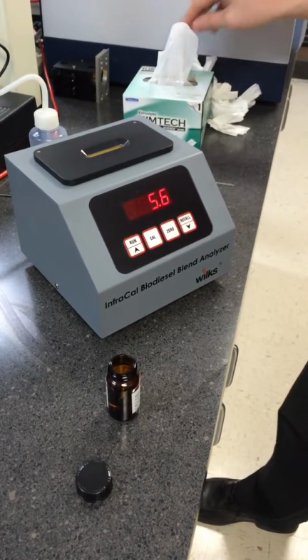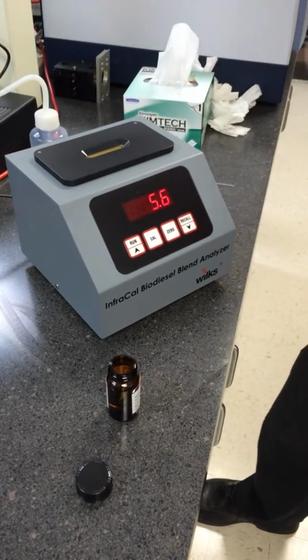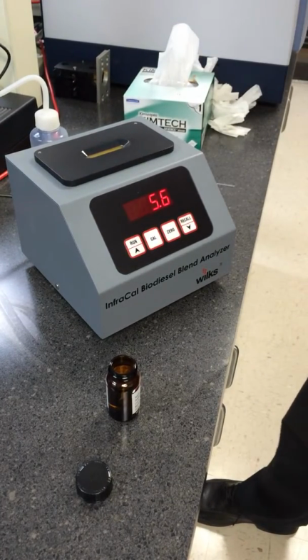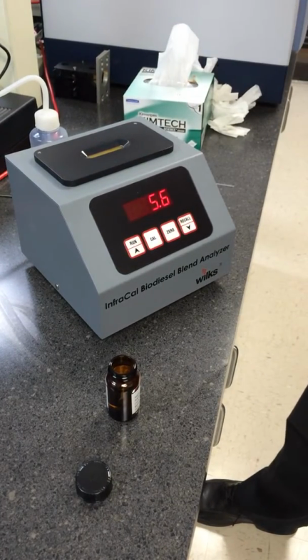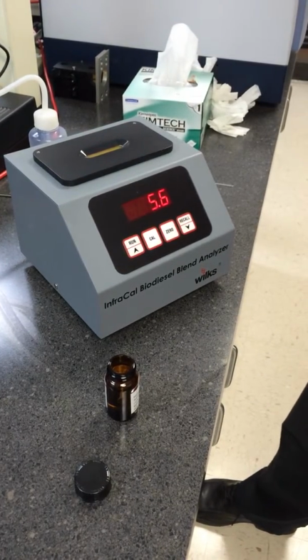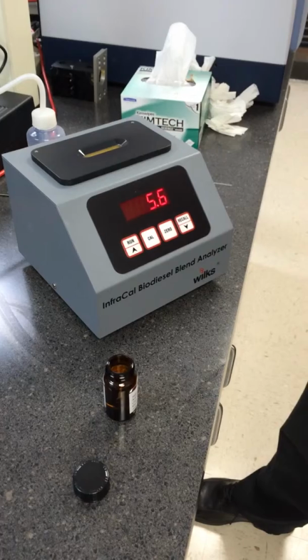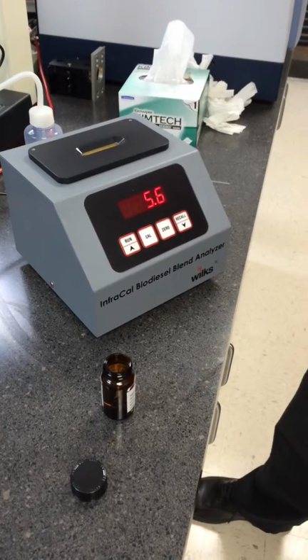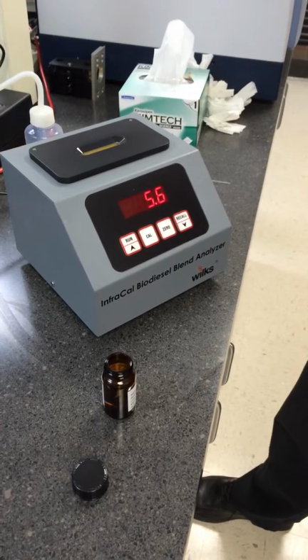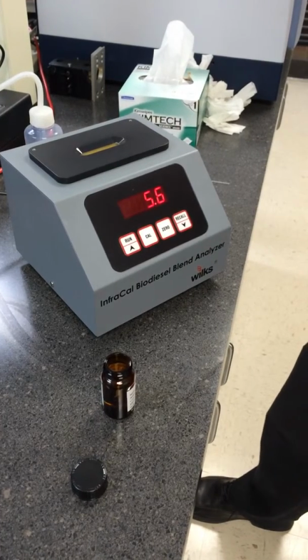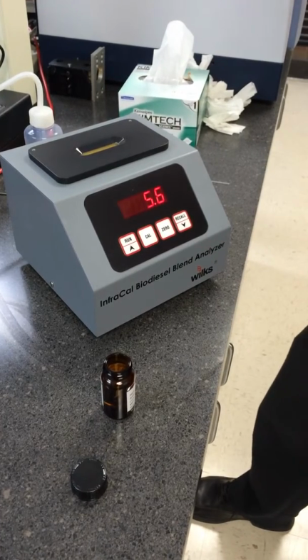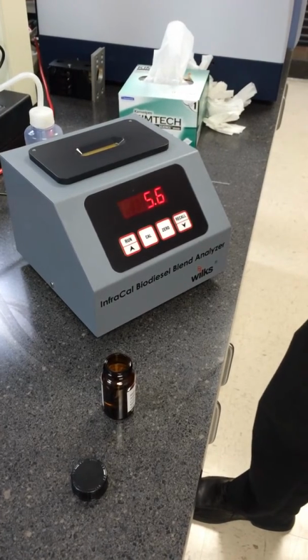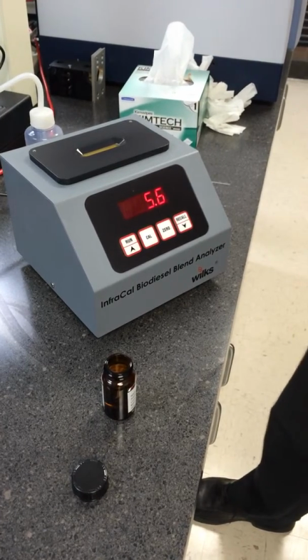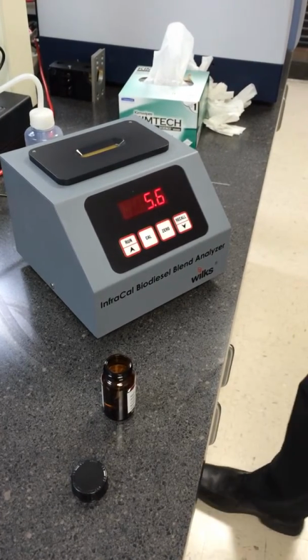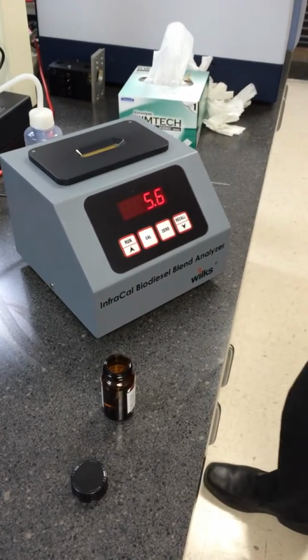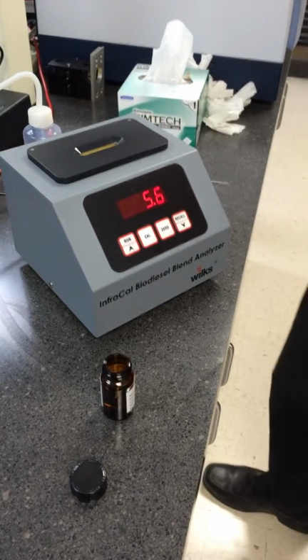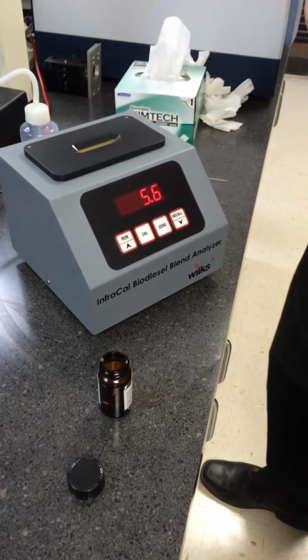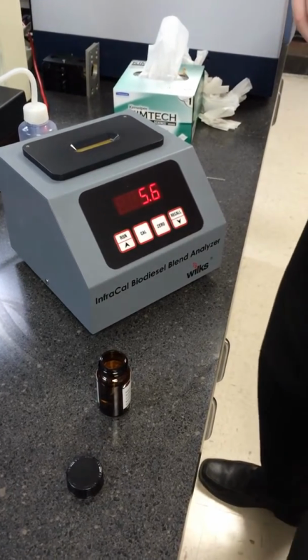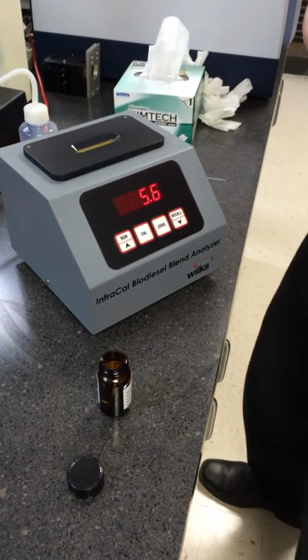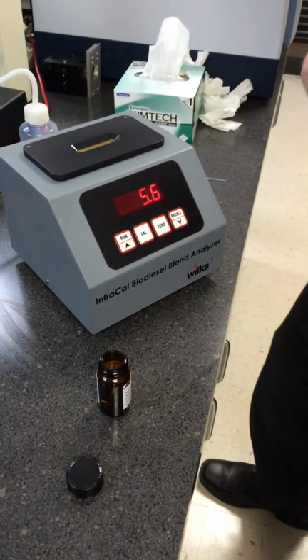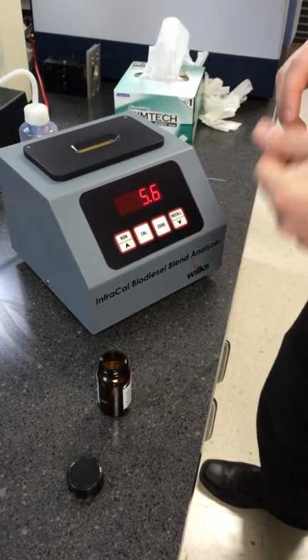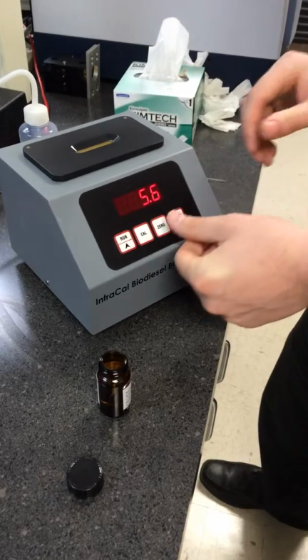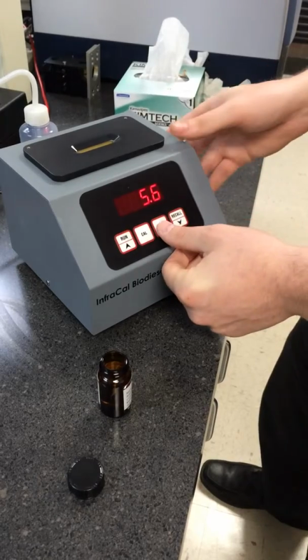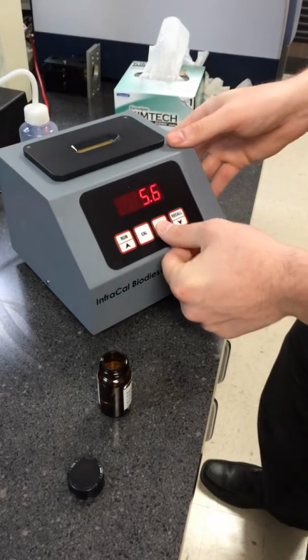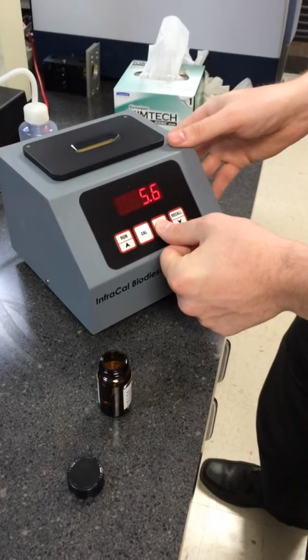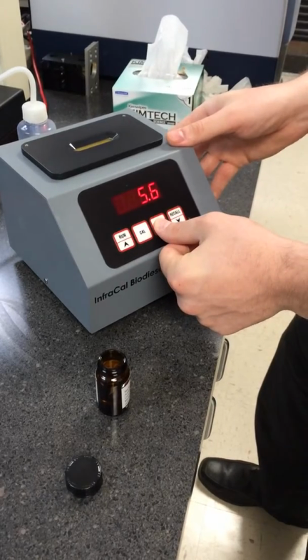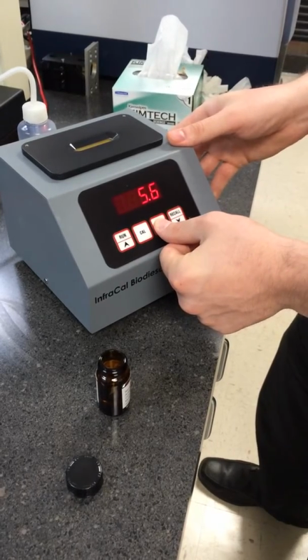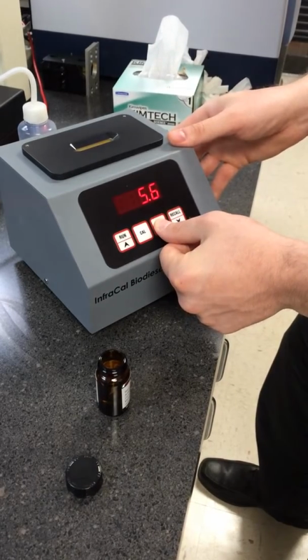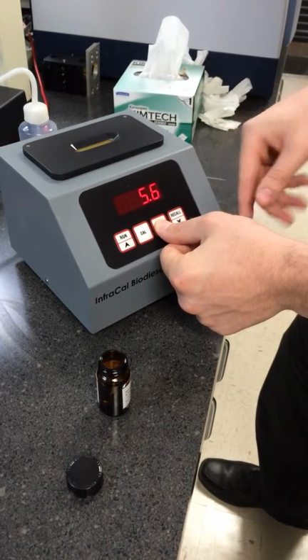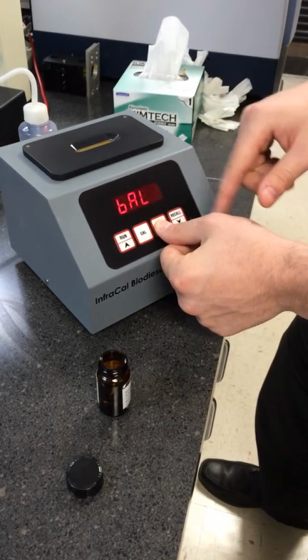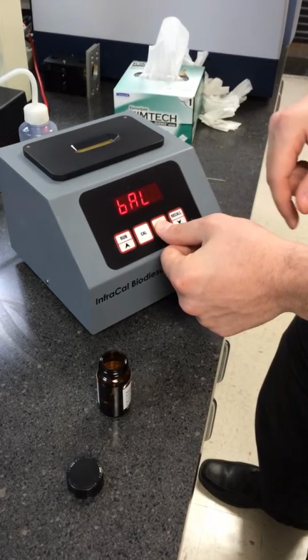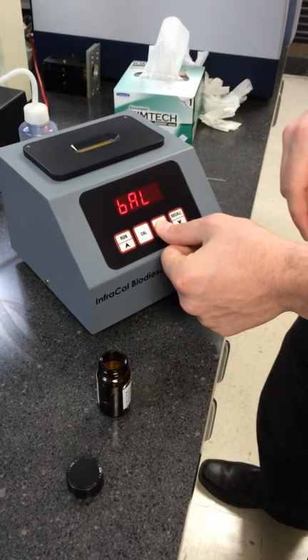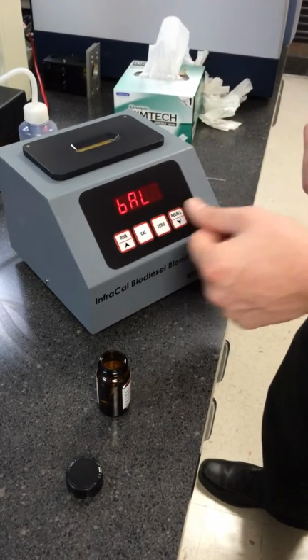Allow 15 seconds for any residual solvent to evaporate. Then you'll want to hold down the zero button until you see BAL on the screen.